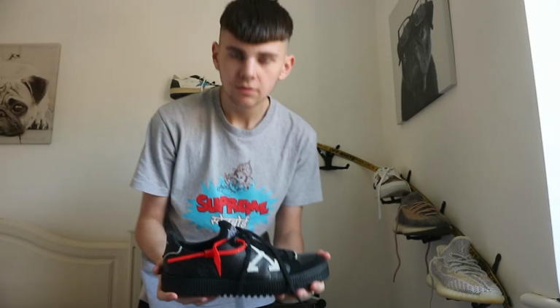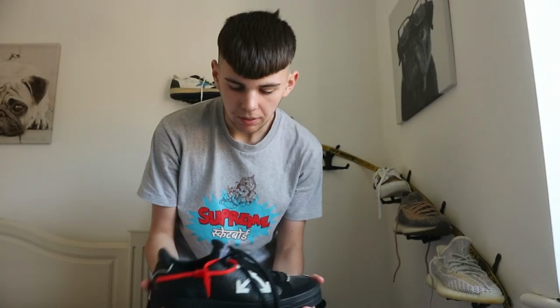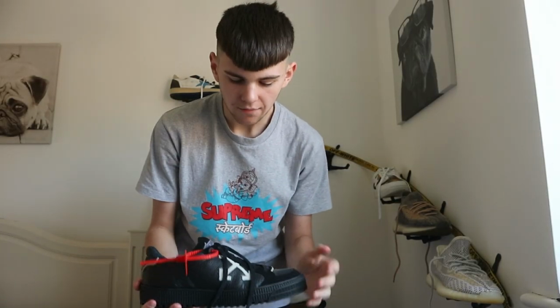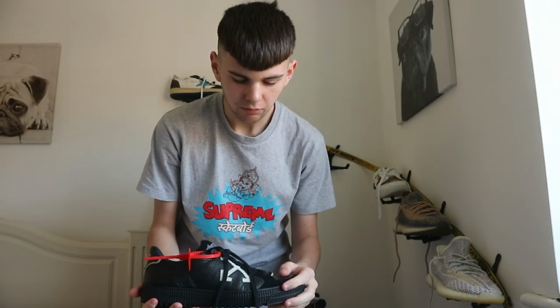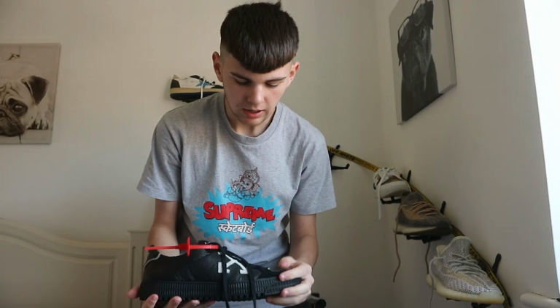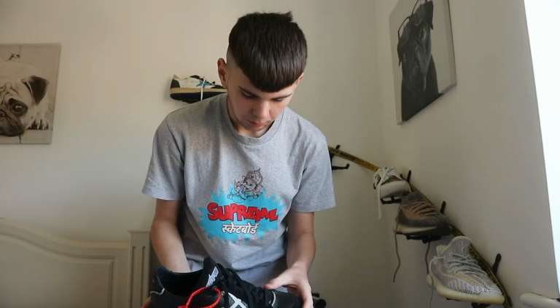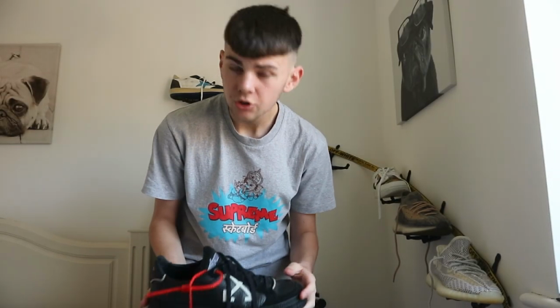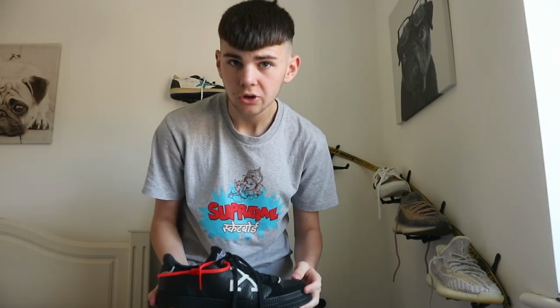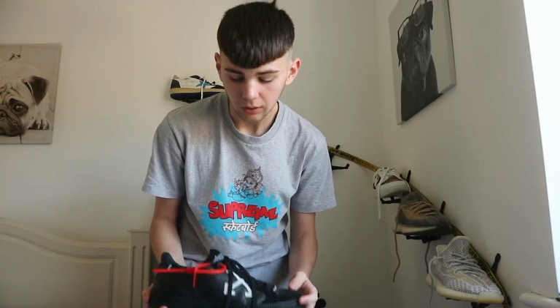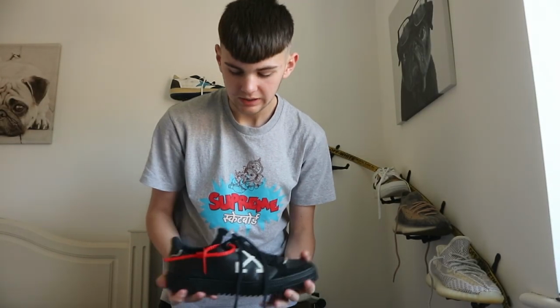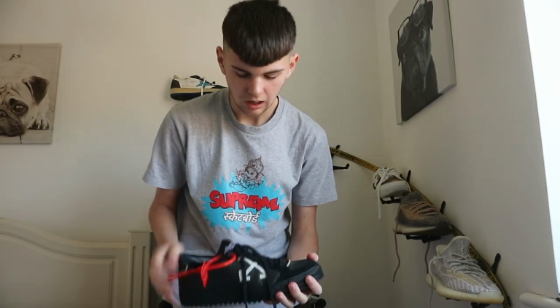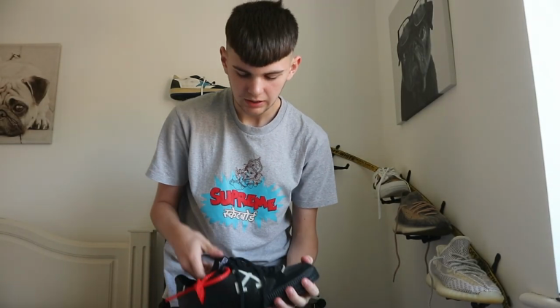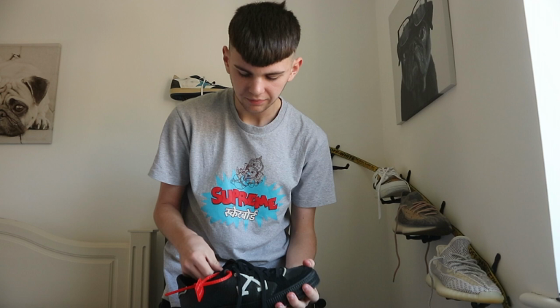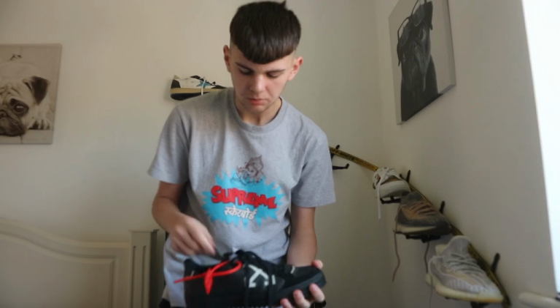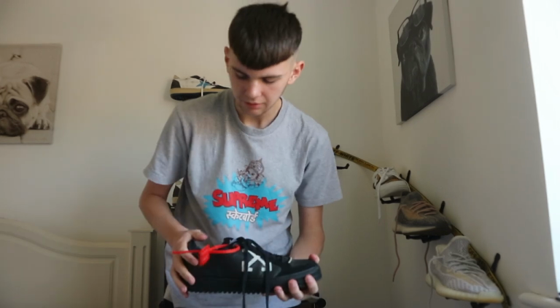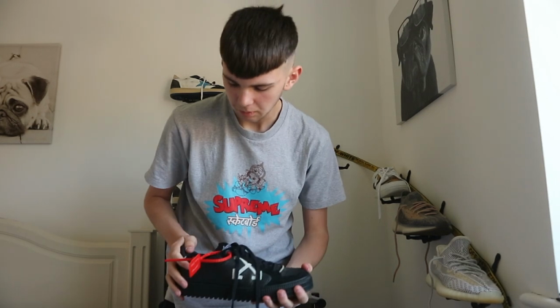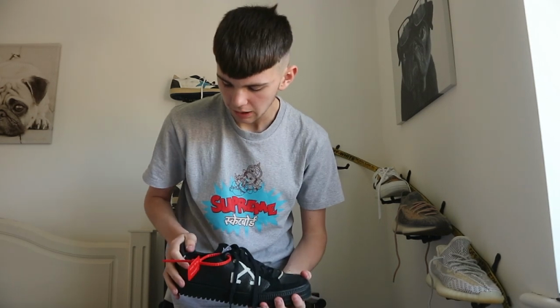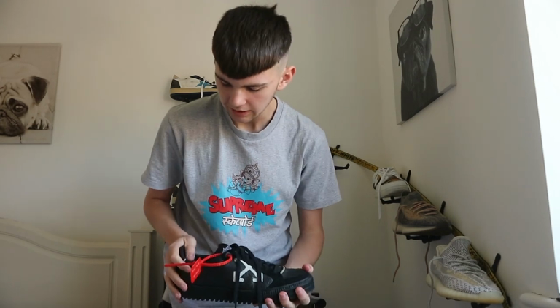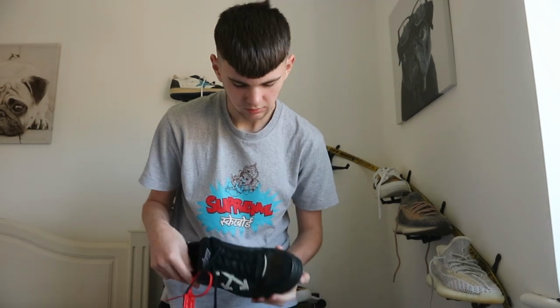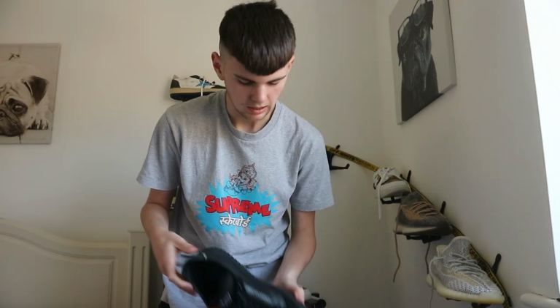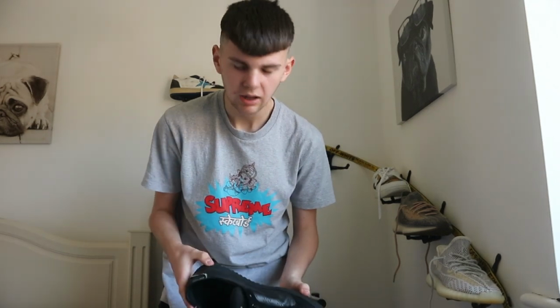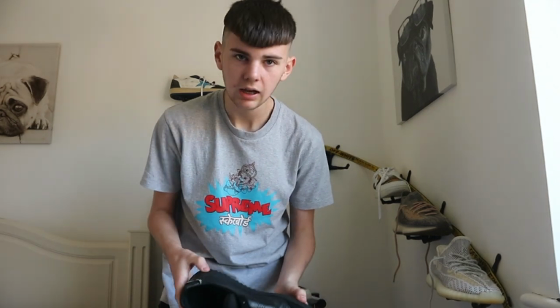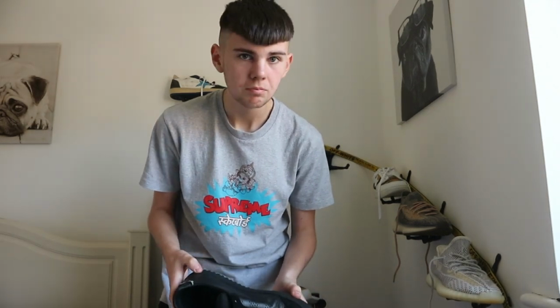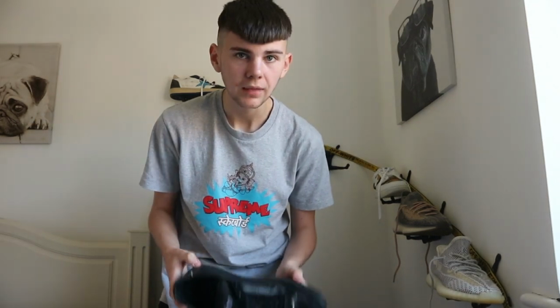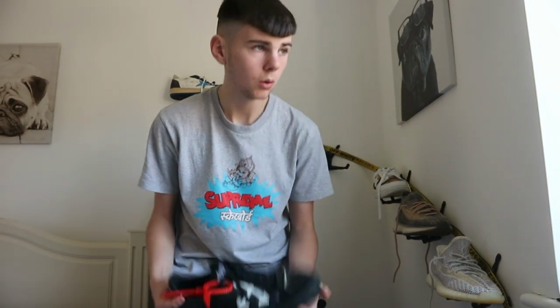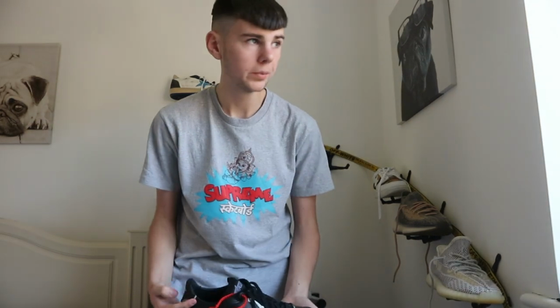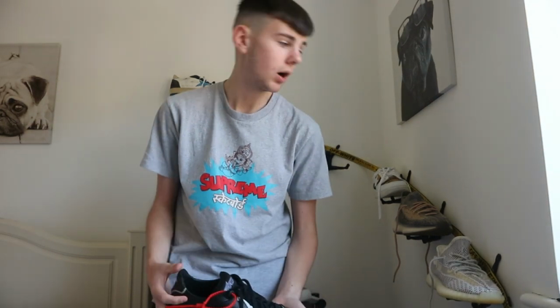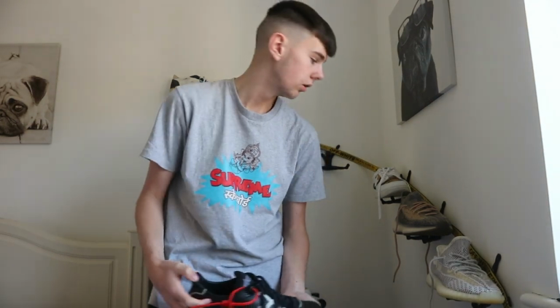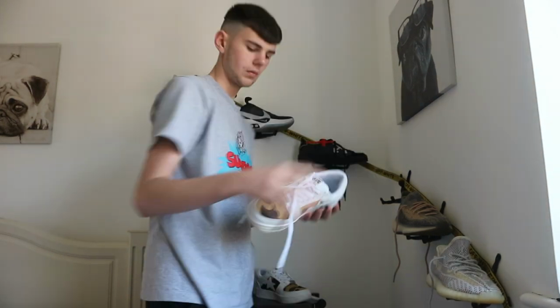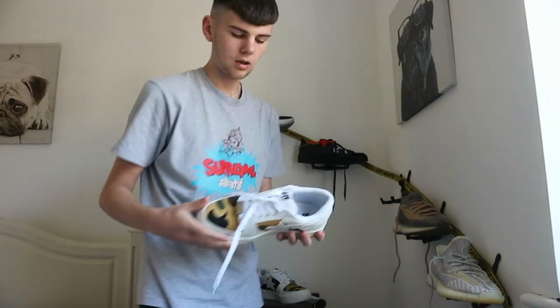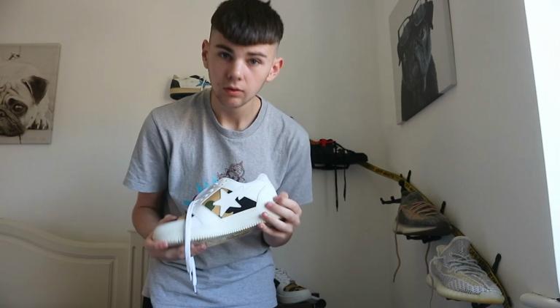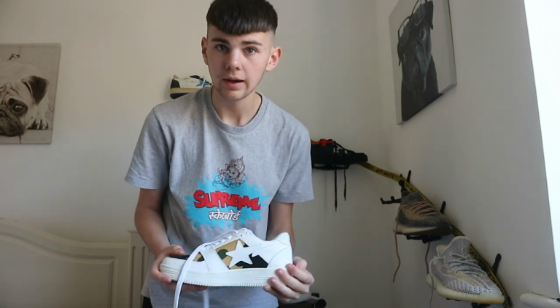Next we've got a pair of Off-Whites. I'm not too sure exactly which colorway these are, but these were my first pair — I got them for my birthday. I really like them, though I haven't worn them in a while.